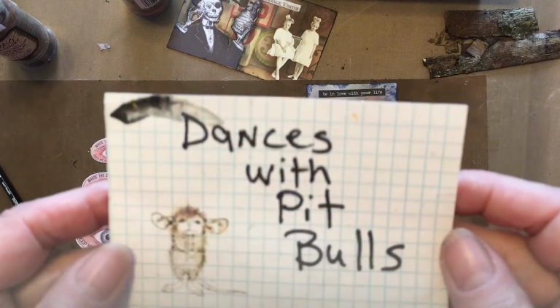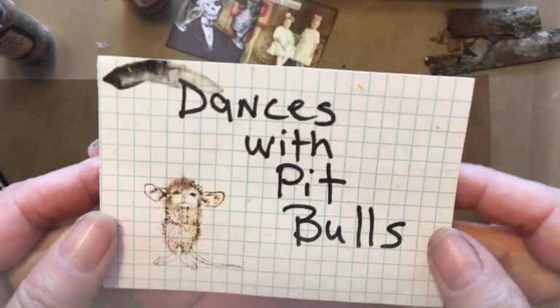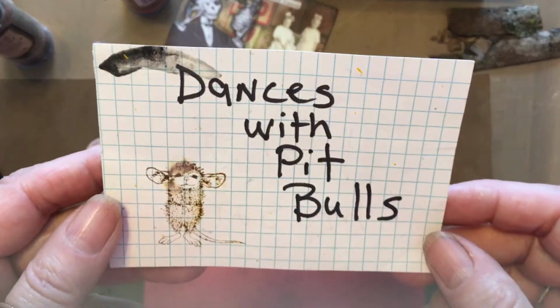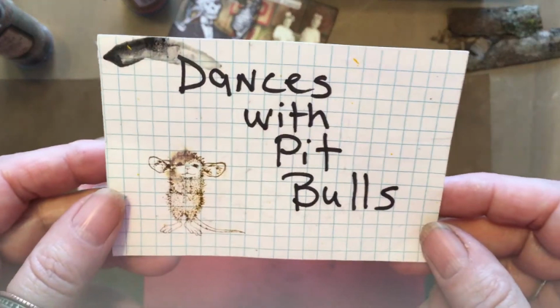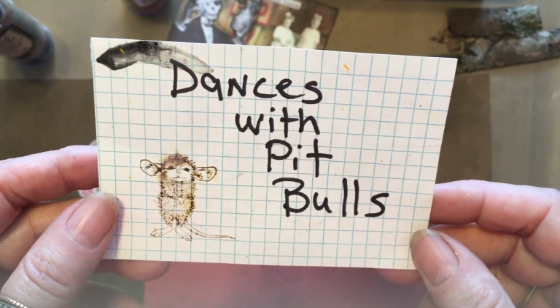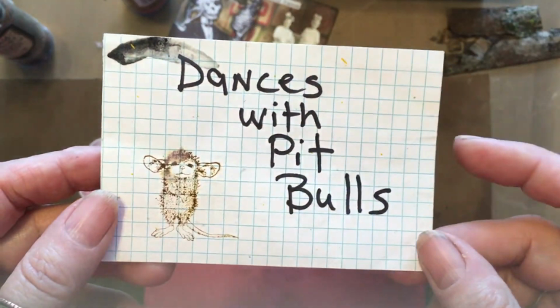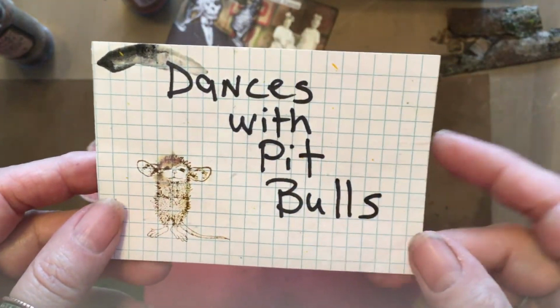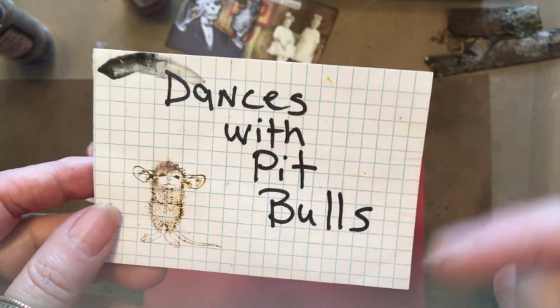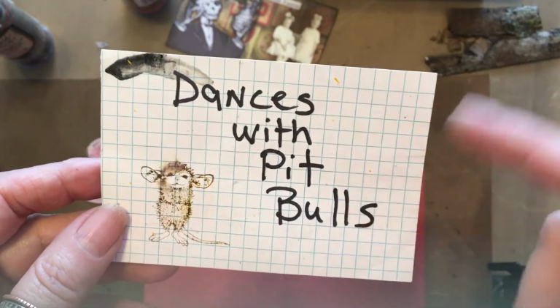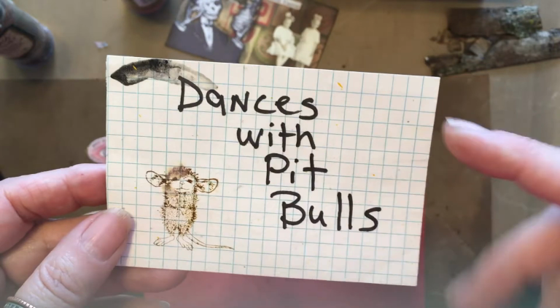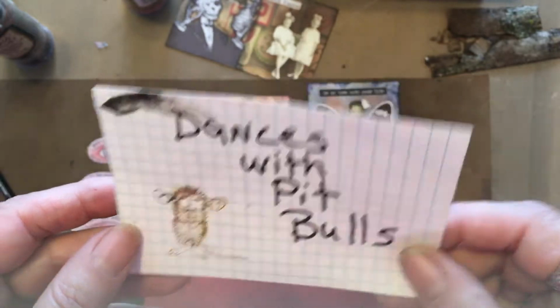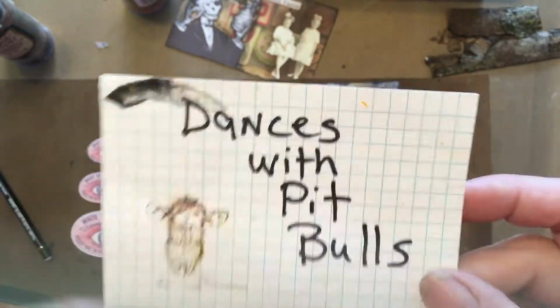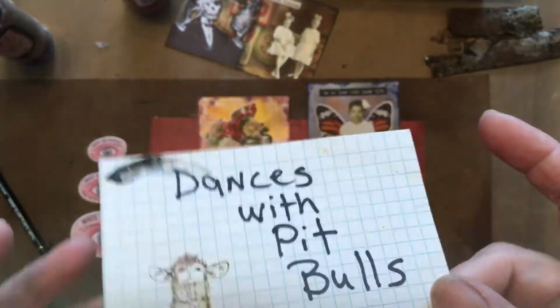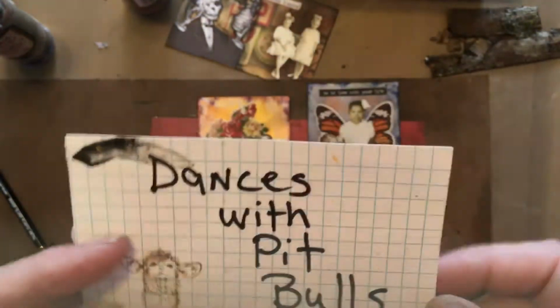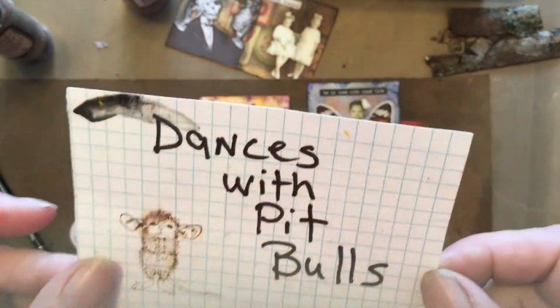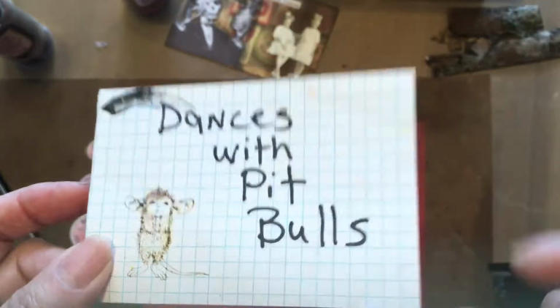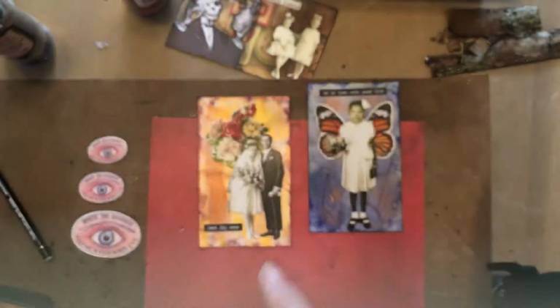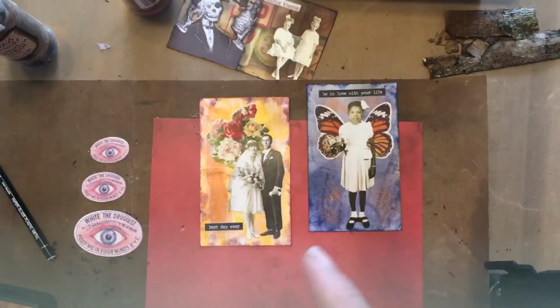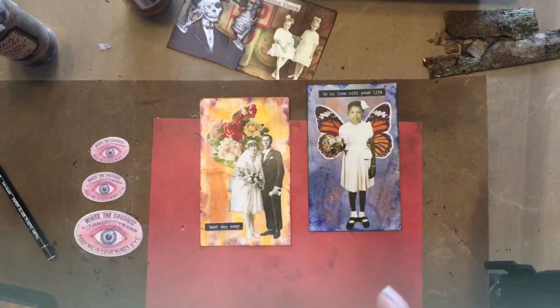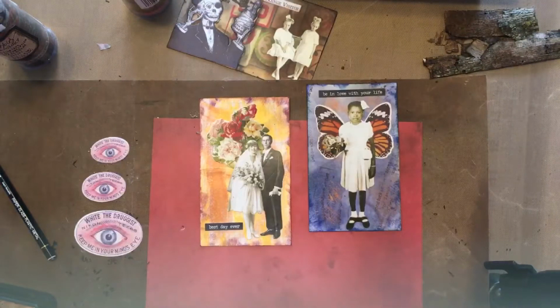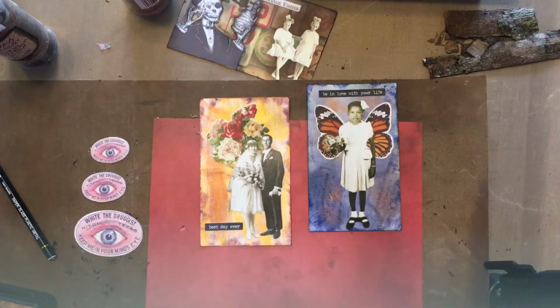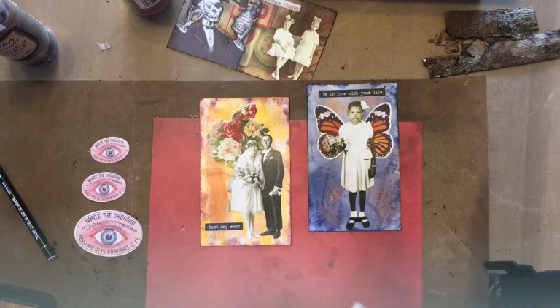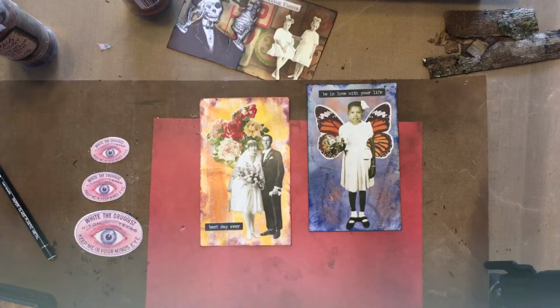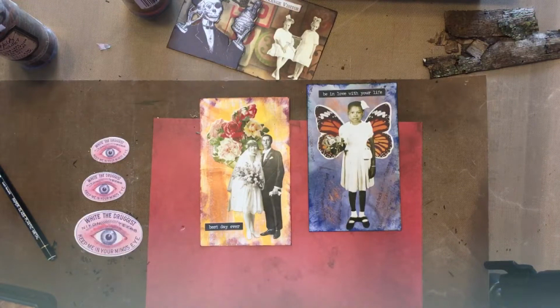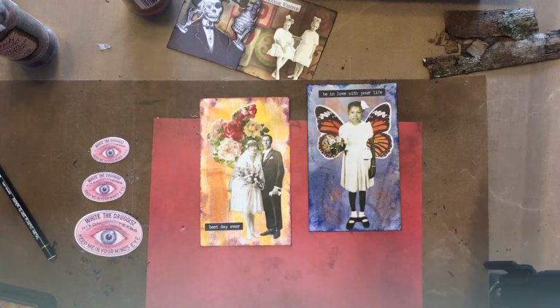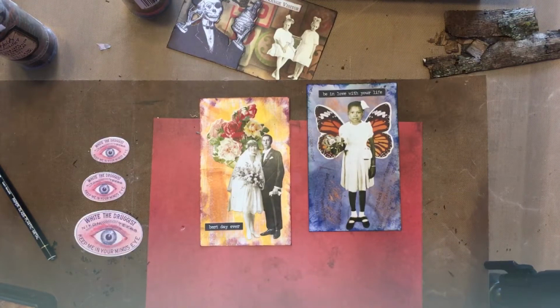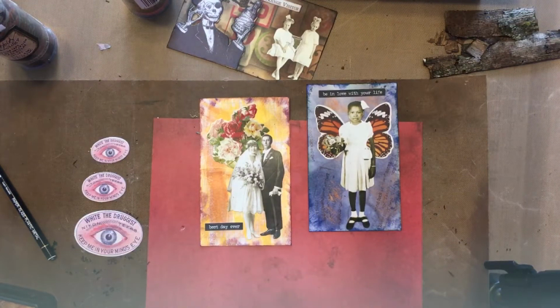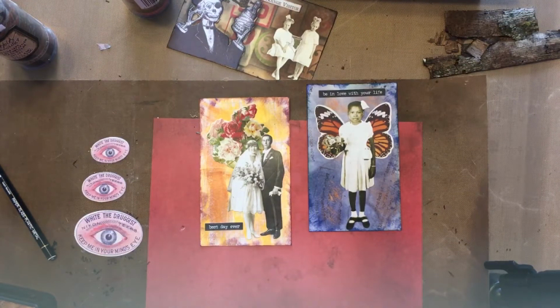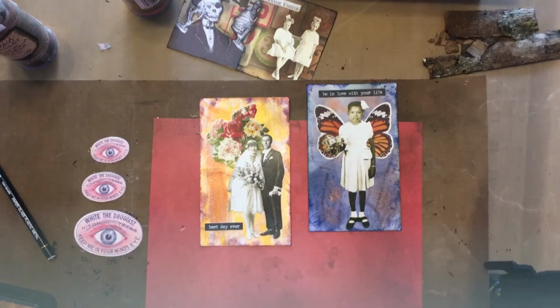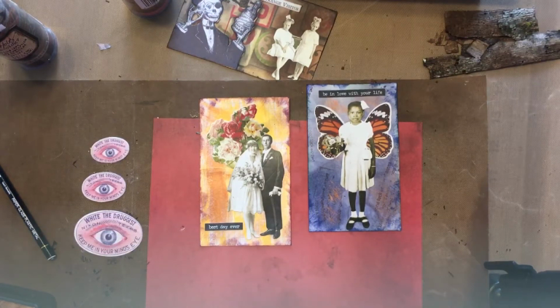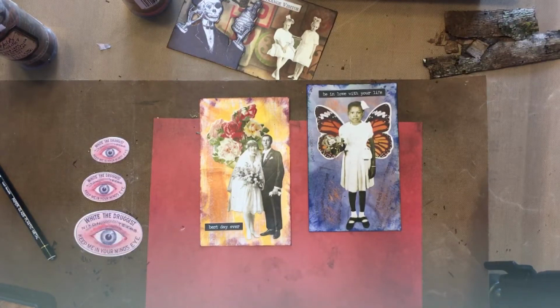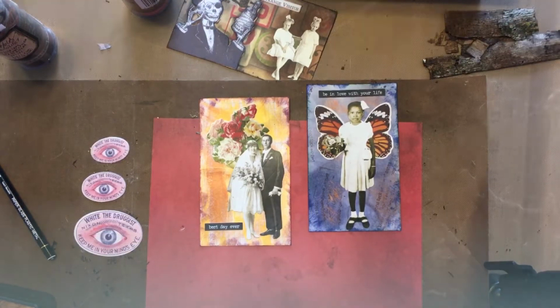Hello, it's me, Crazy Rebecca Dances with Pitbulls. Hey, I found all my signs except Kathy D's. And I had that recently and I just — I'm sure it's around here somewhere.